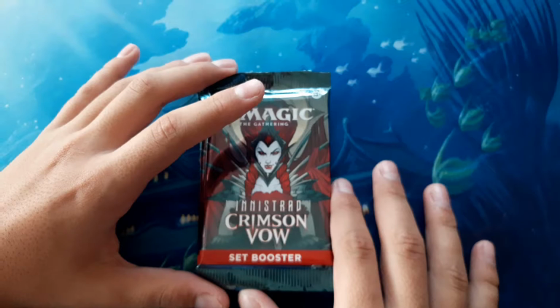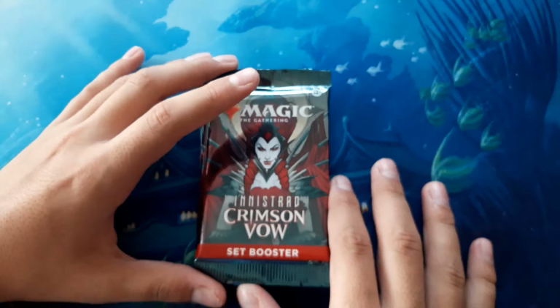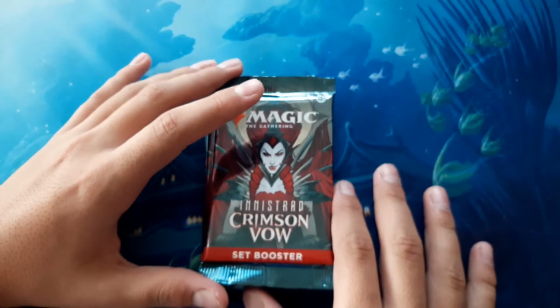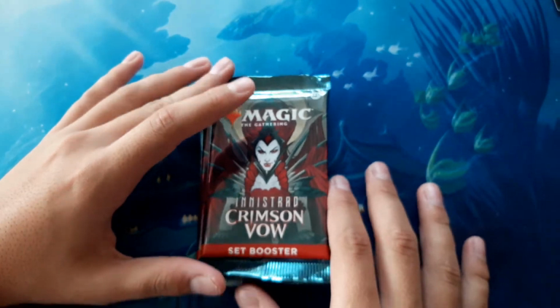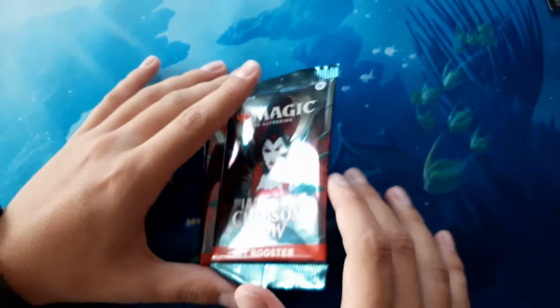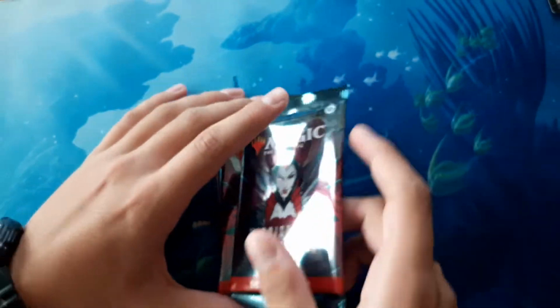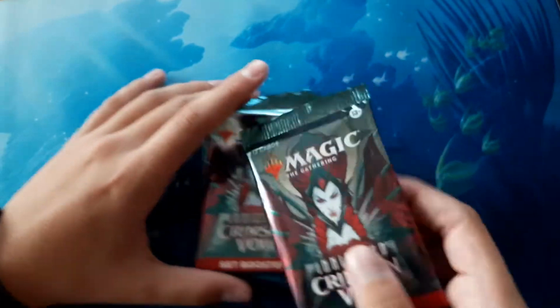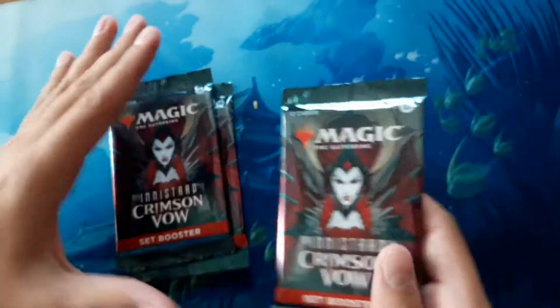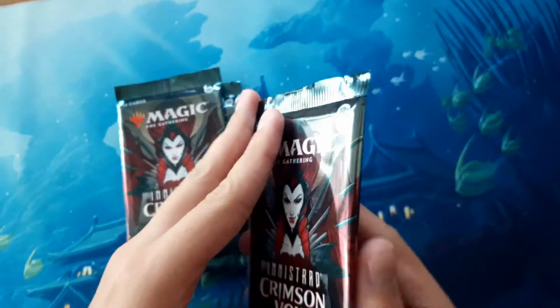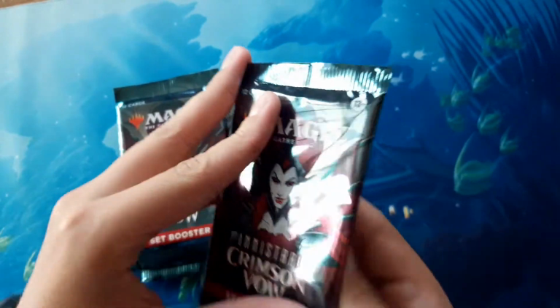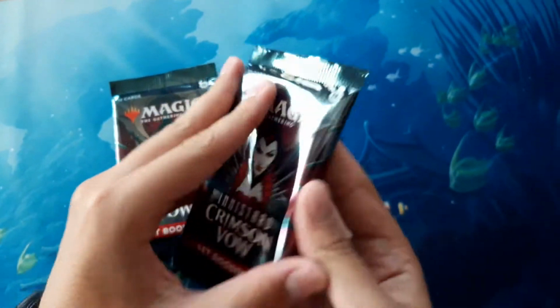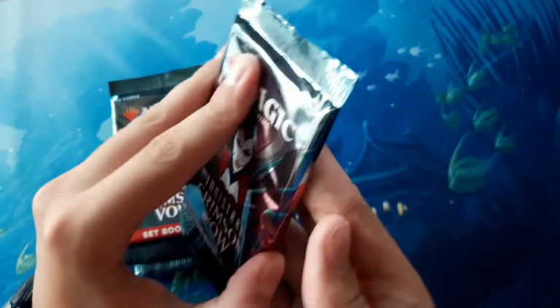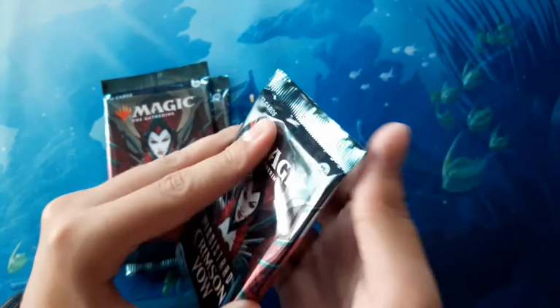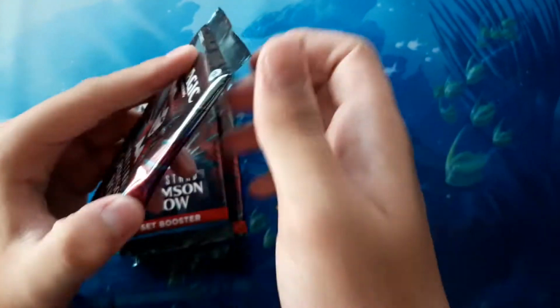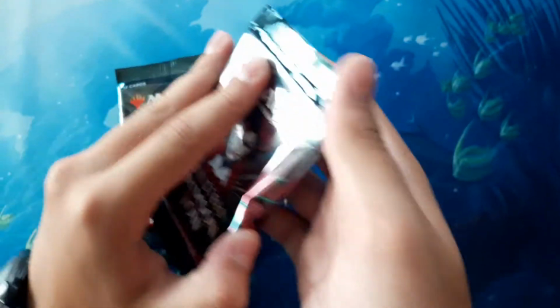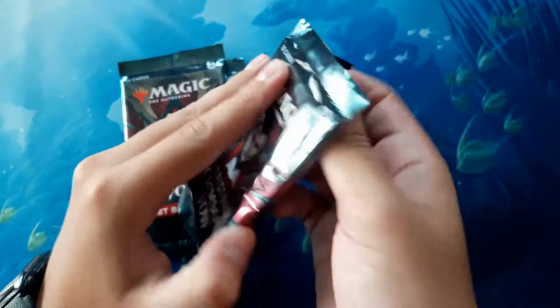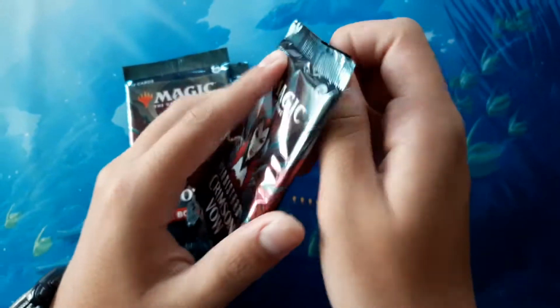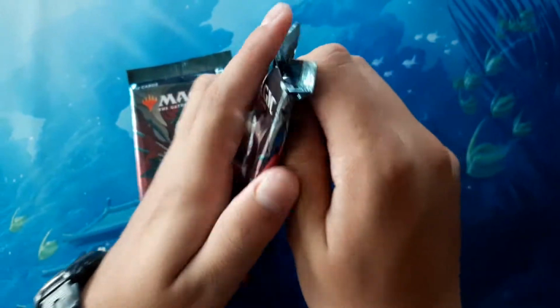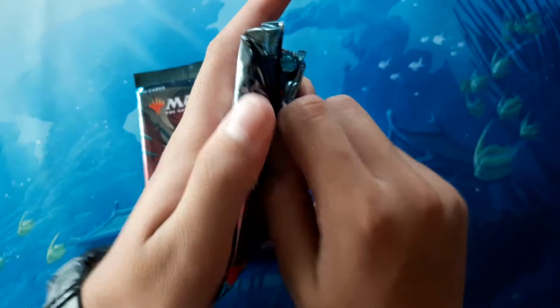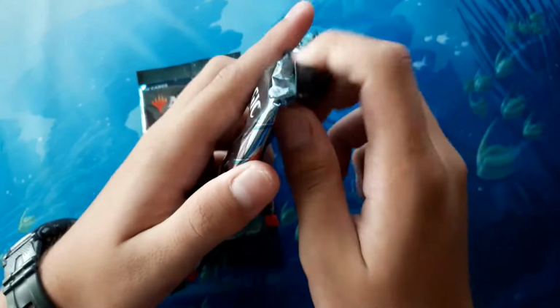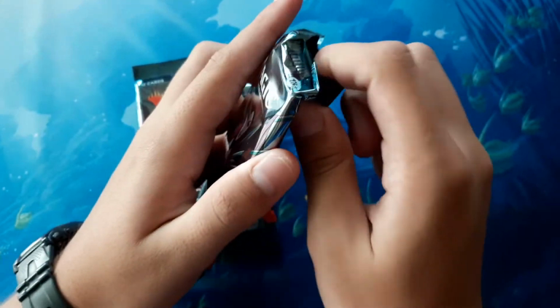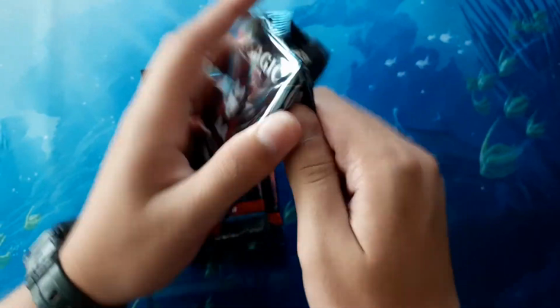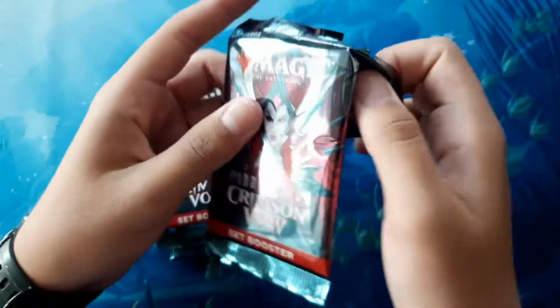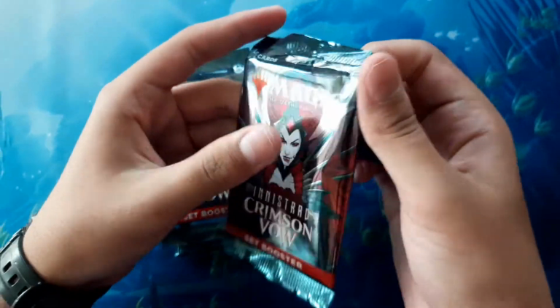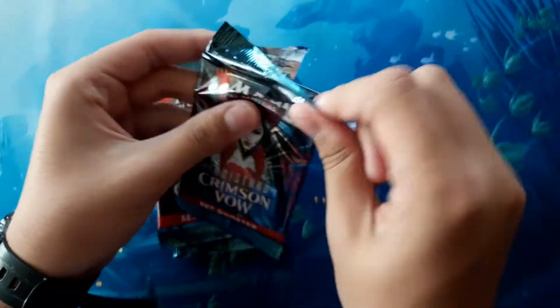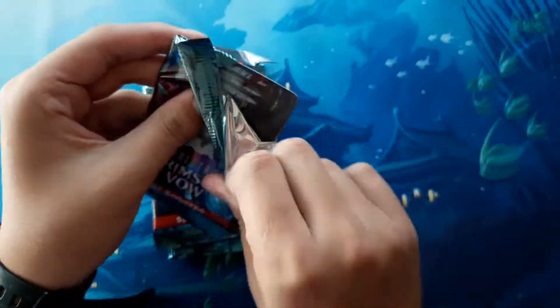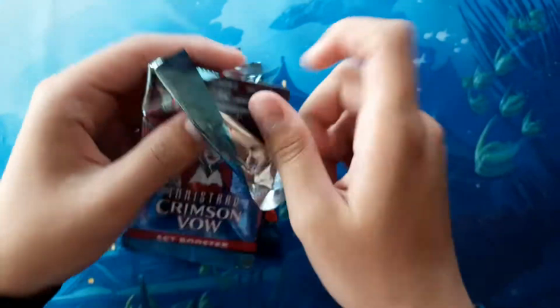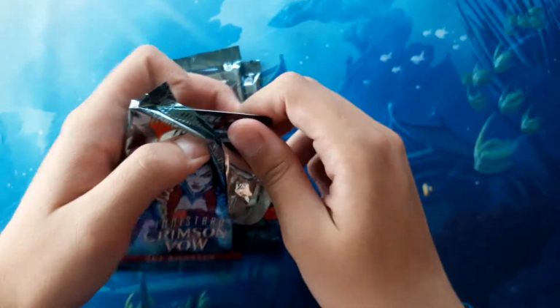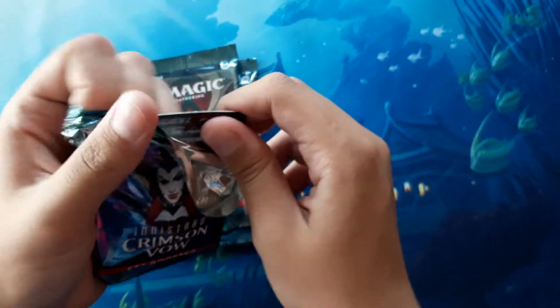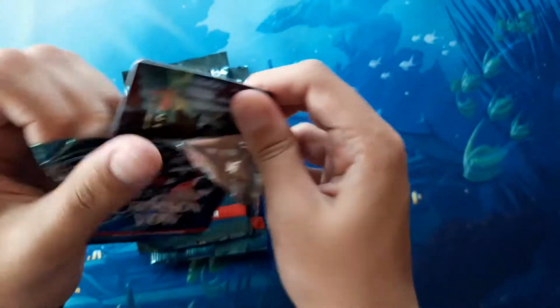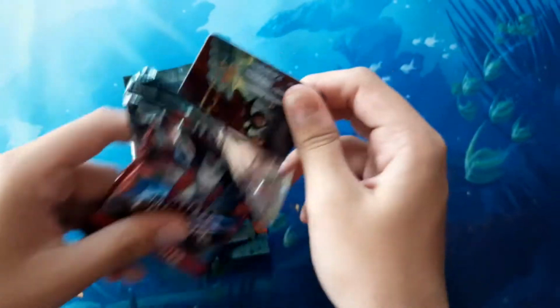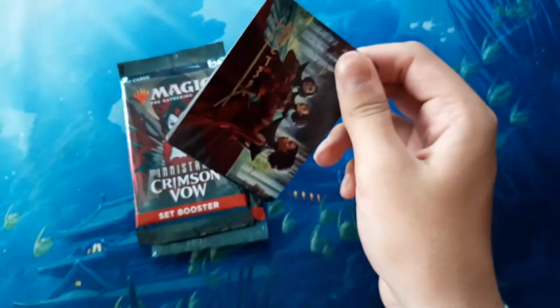Hello Snakes, my name is Dante and today it's time to open 3 Crimson Vow Set Boosters. Let's just see what we can get from them.